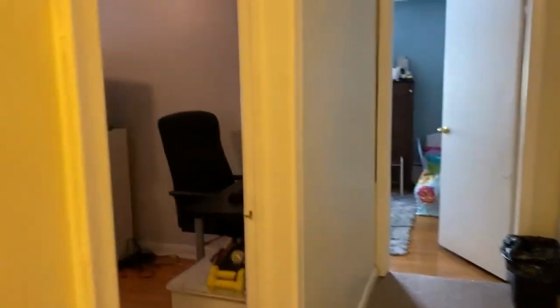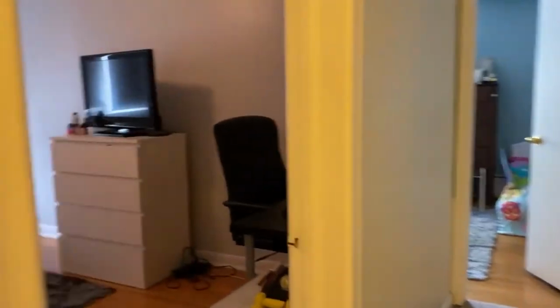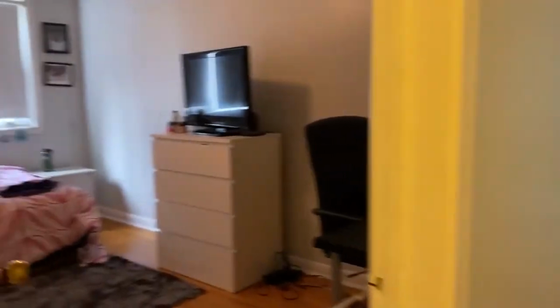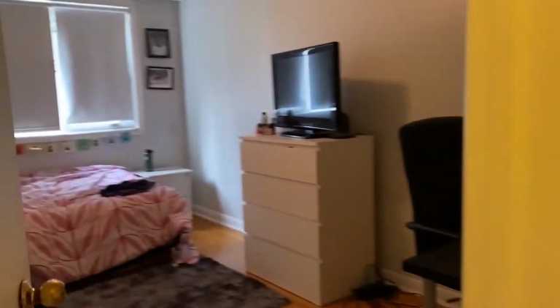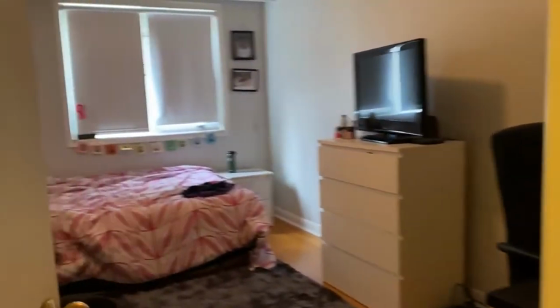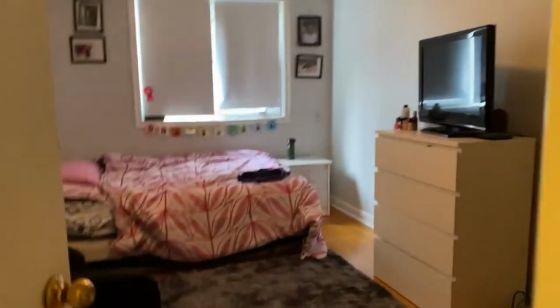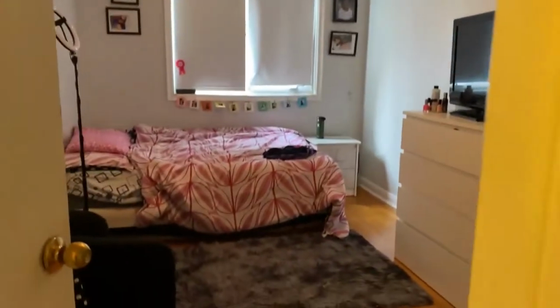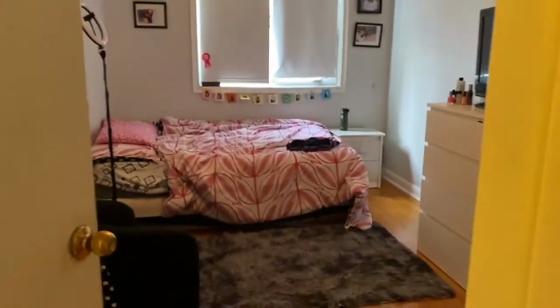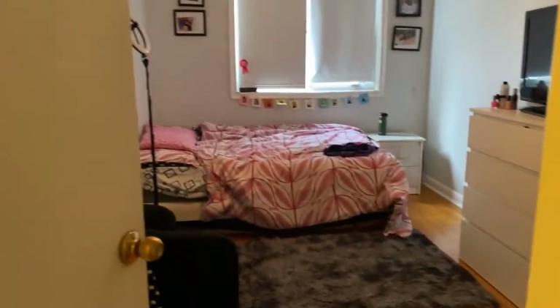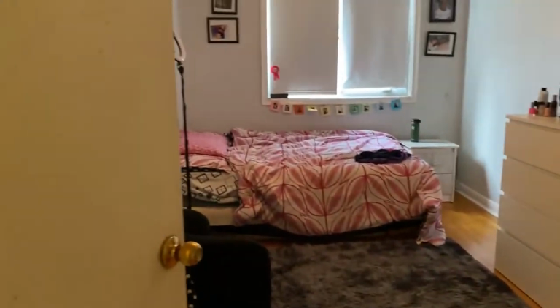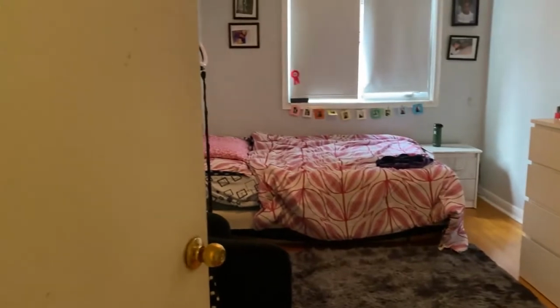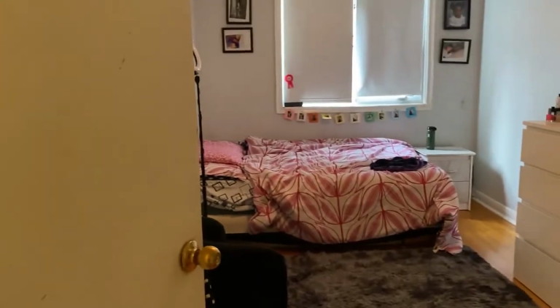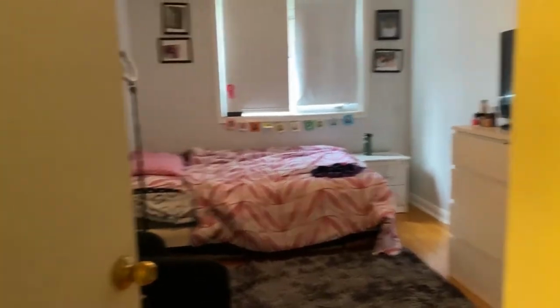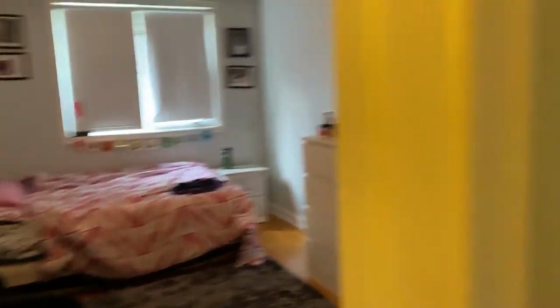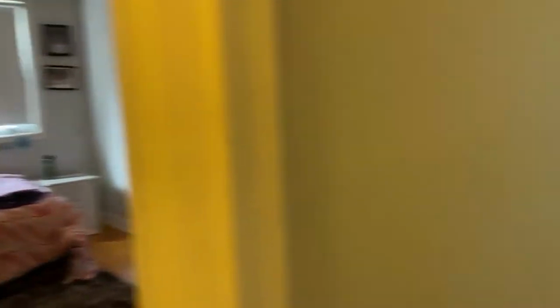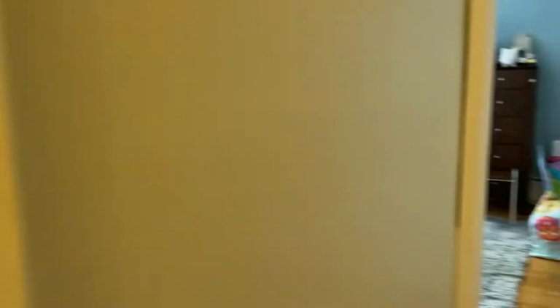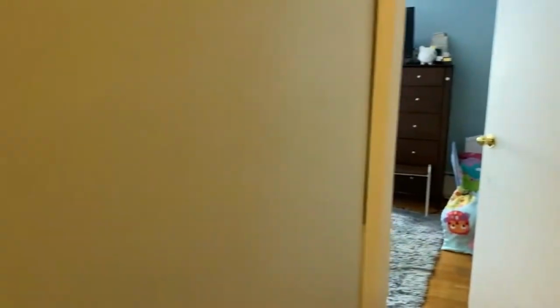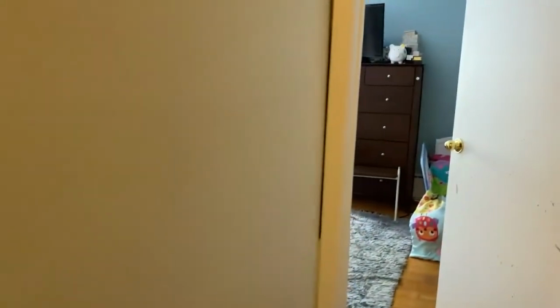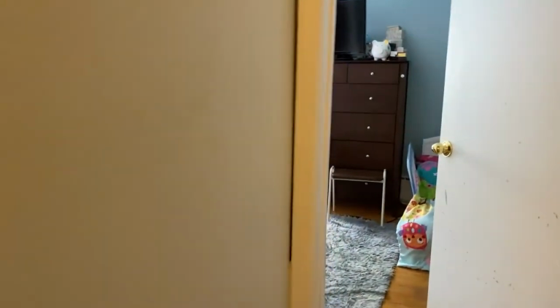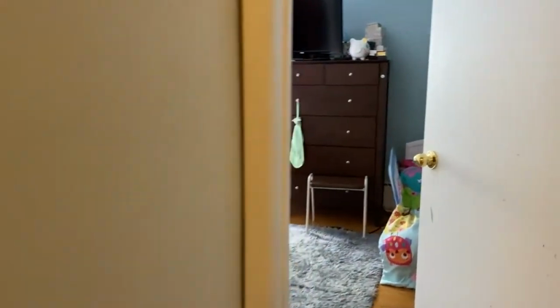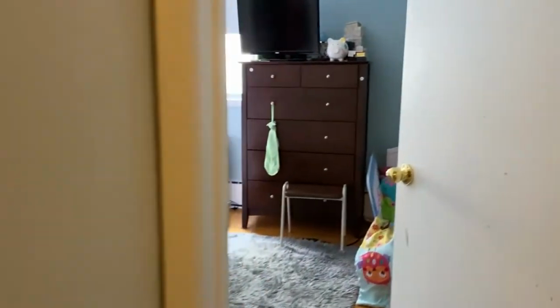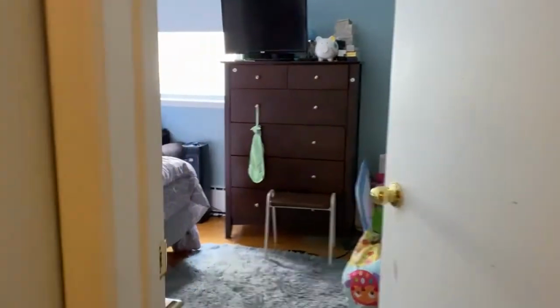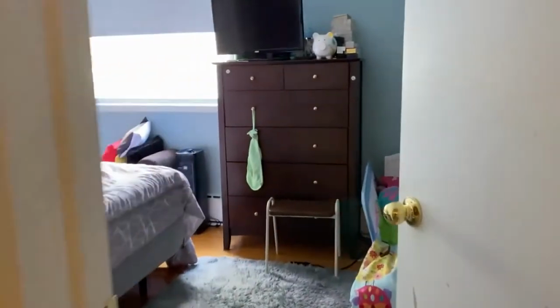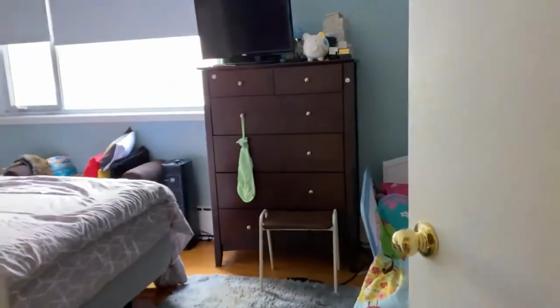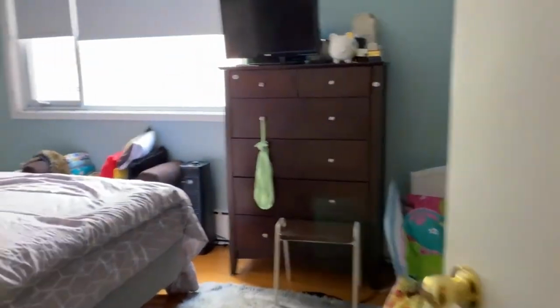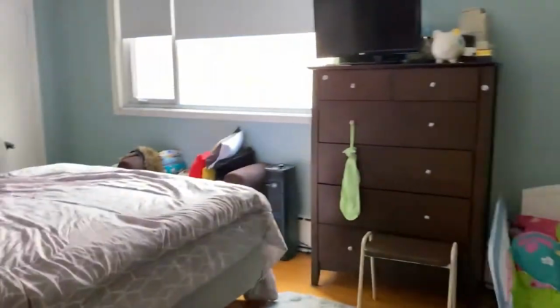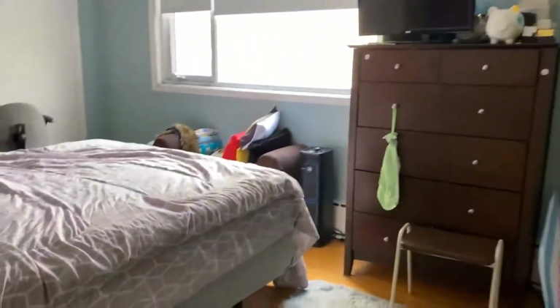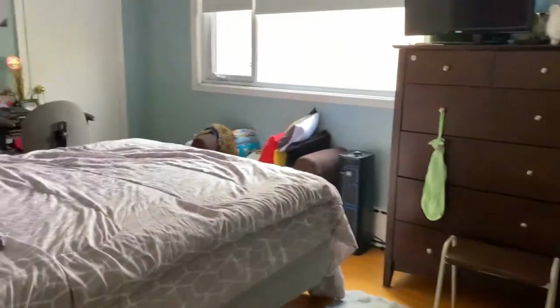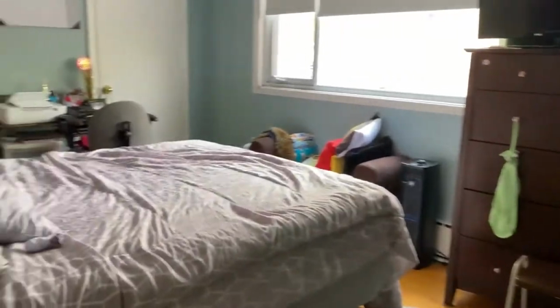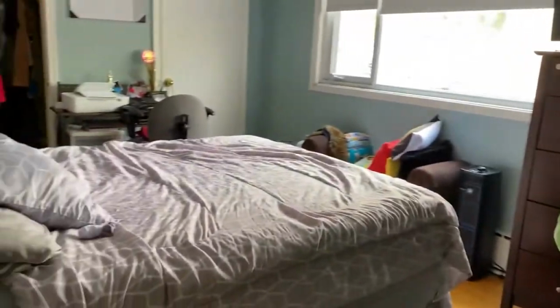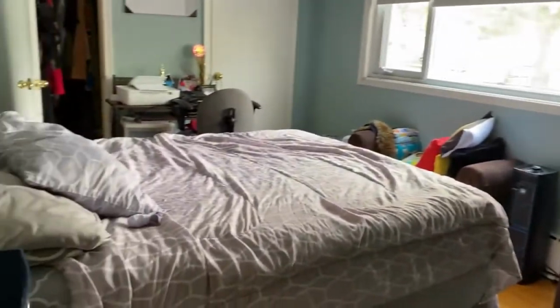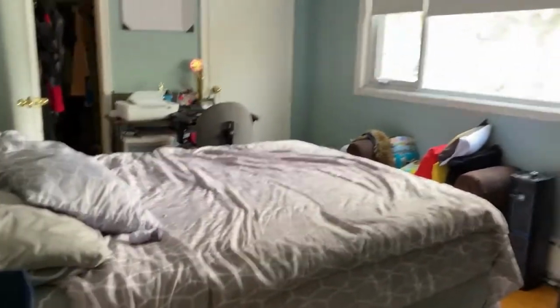There we go into the second bedroom. It has a closet behind that door as well. Then the third bedroom — the primary bedroom.